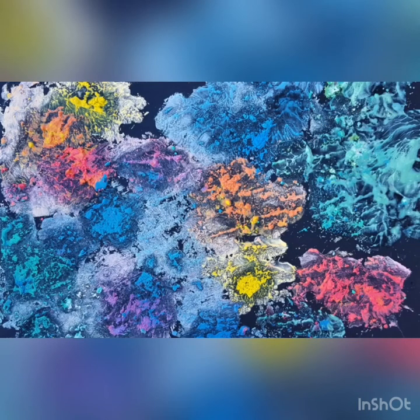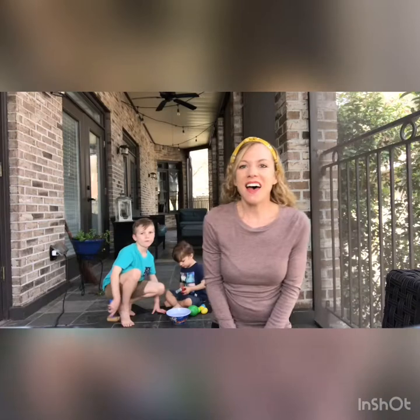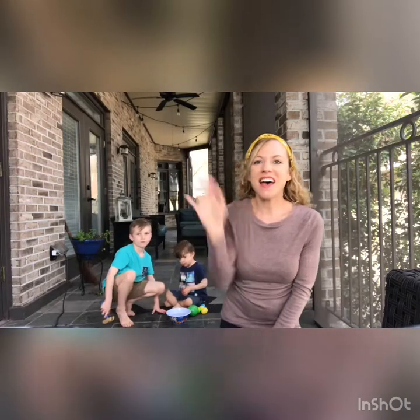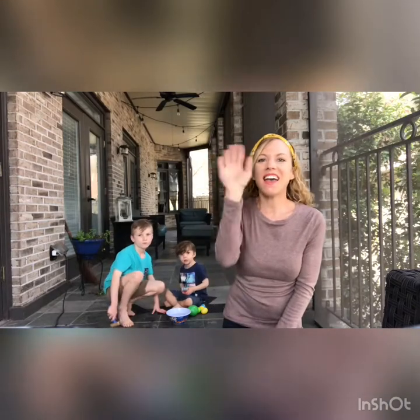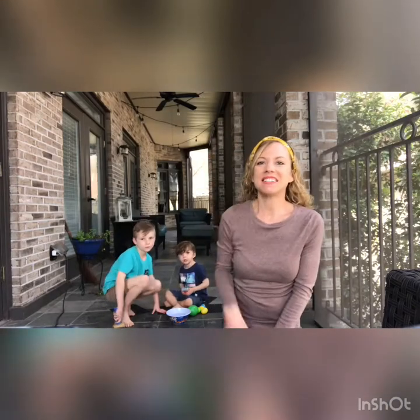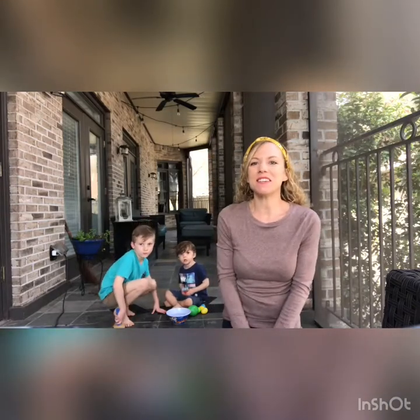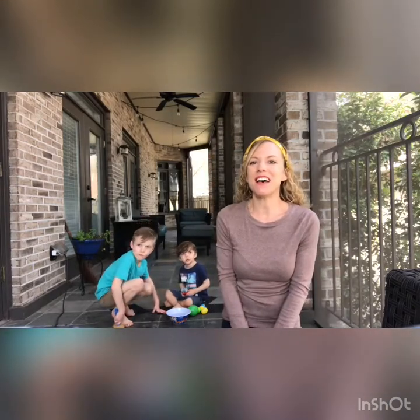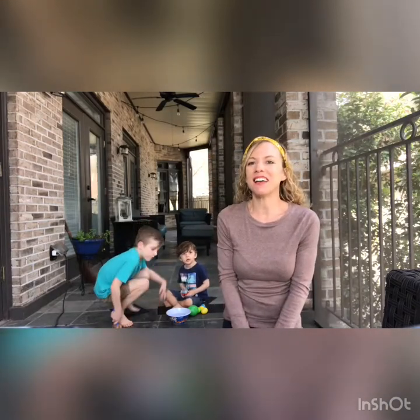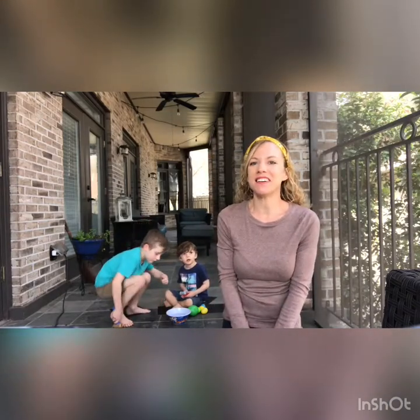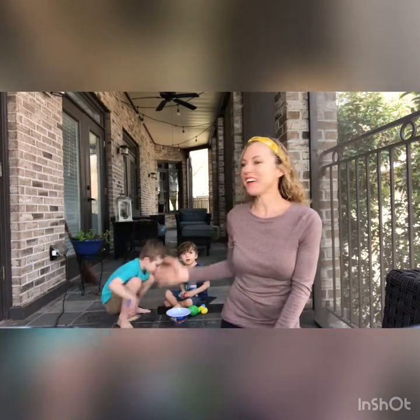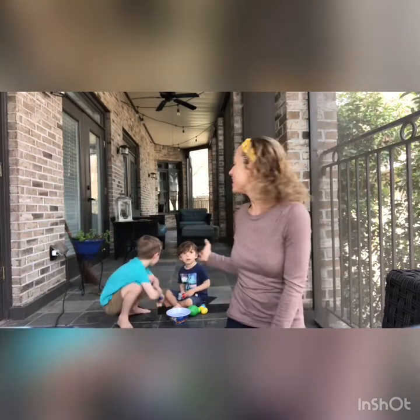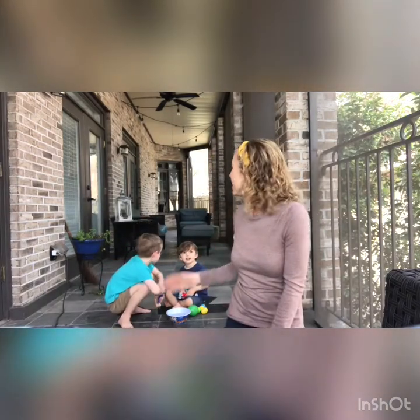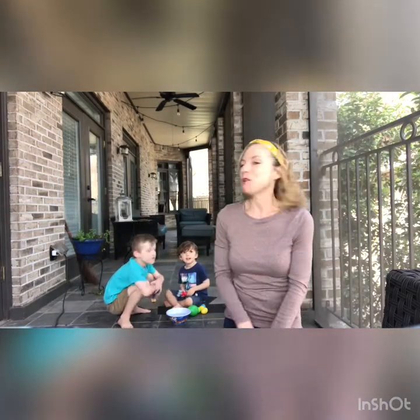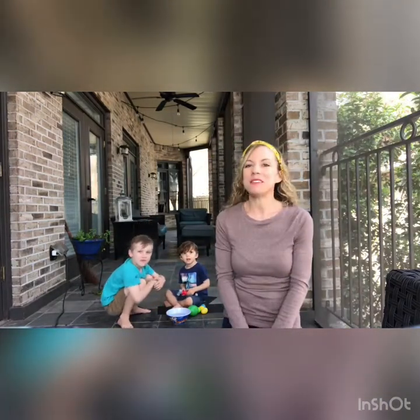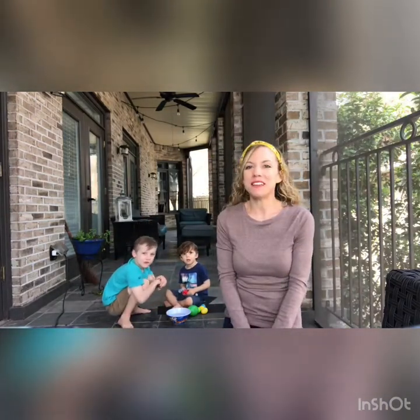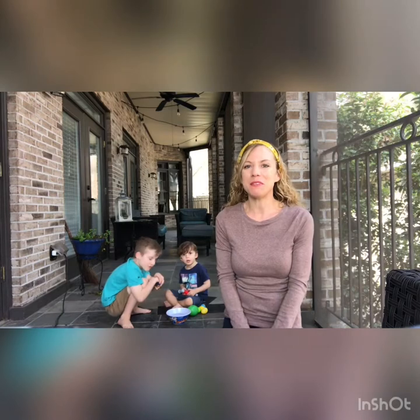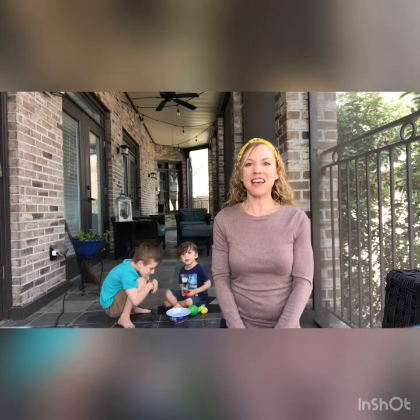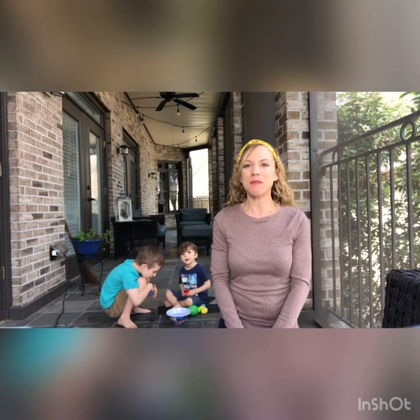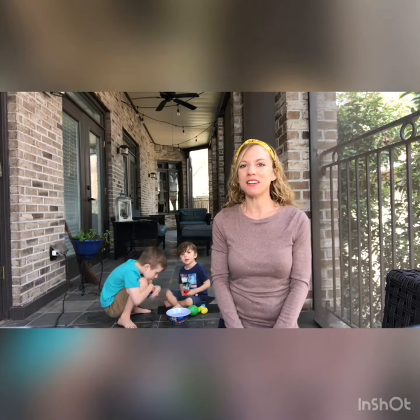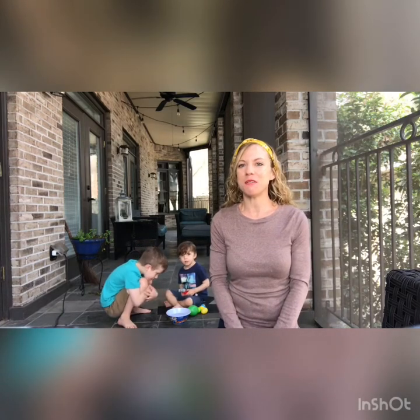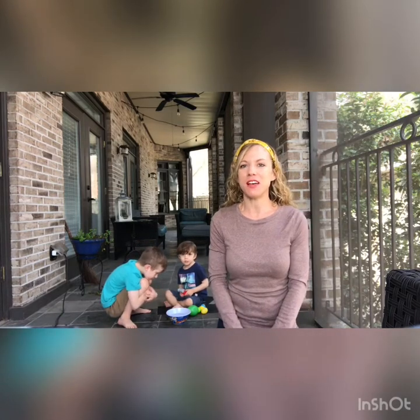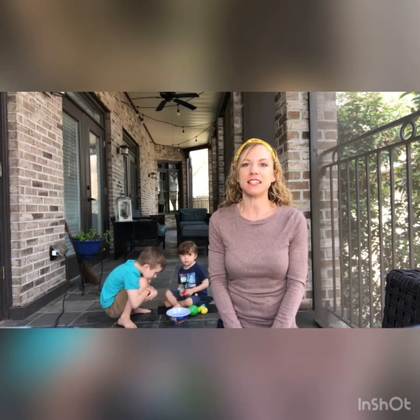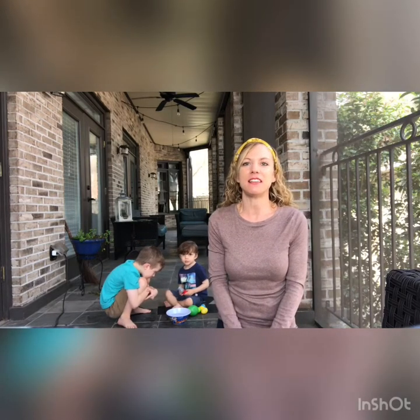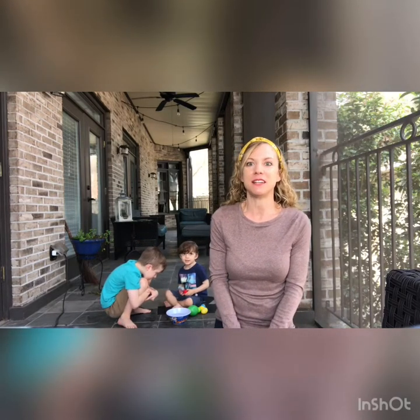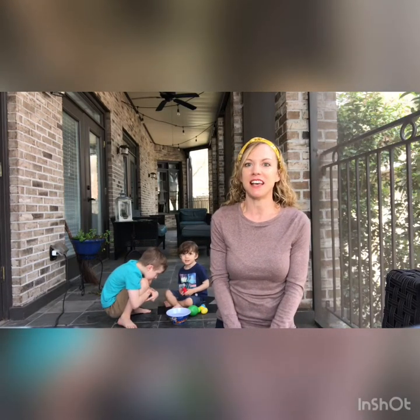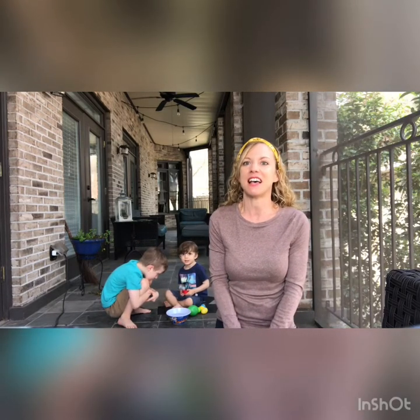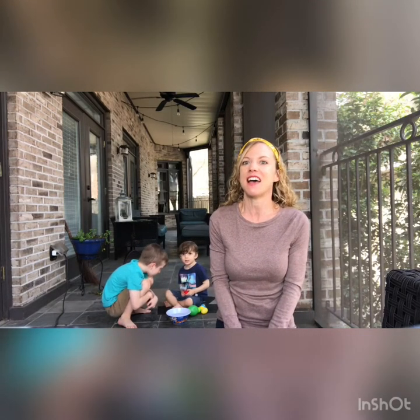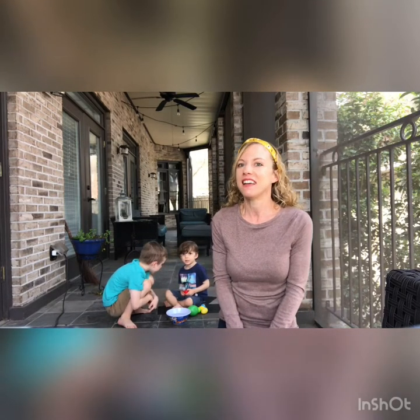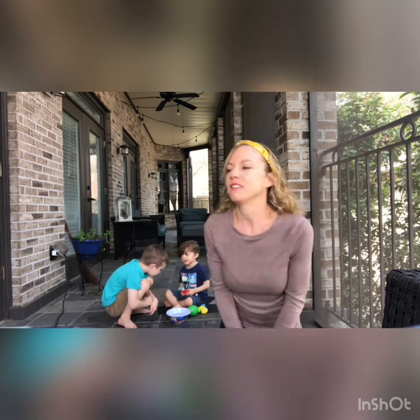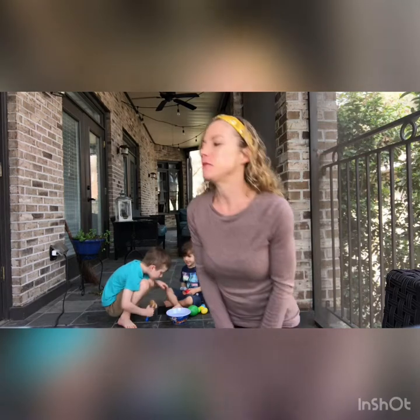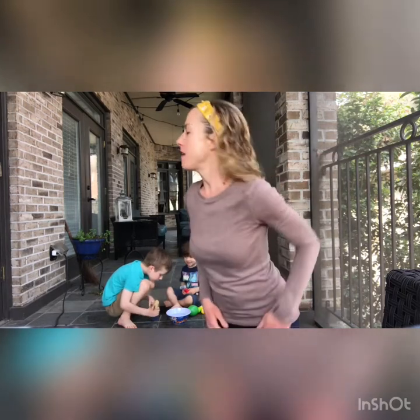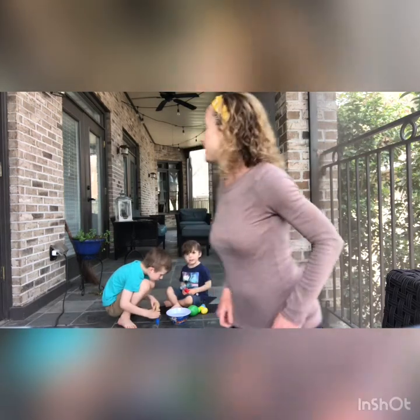Hi, it's Miss Laura and Connor and Asher. I hope you're enjoying the beautiful day. We're going to show you a fun activity that you can take outside. So let's see what we have here today.